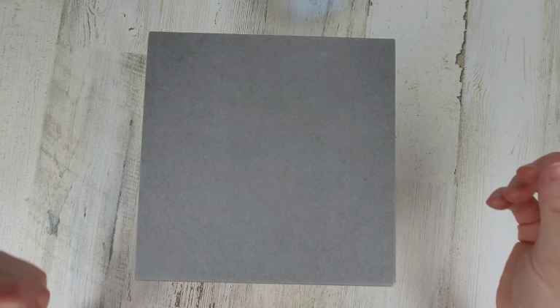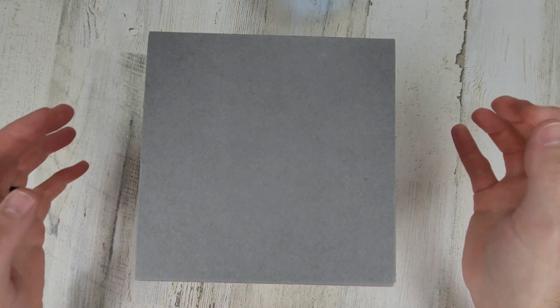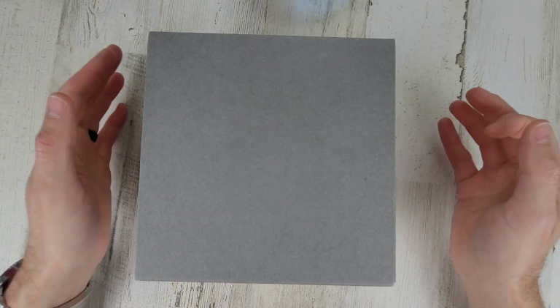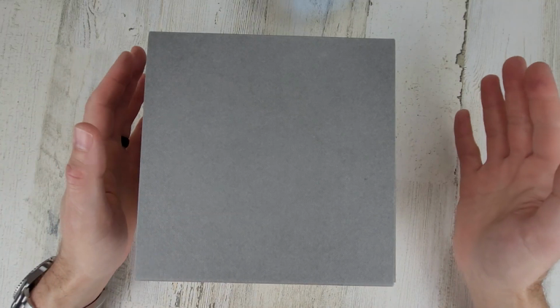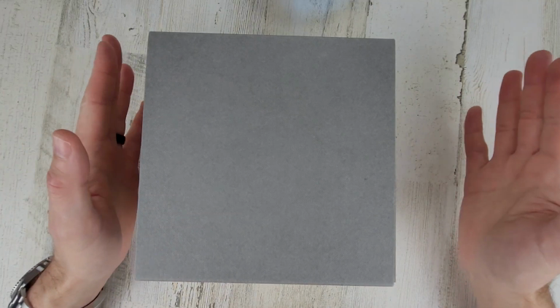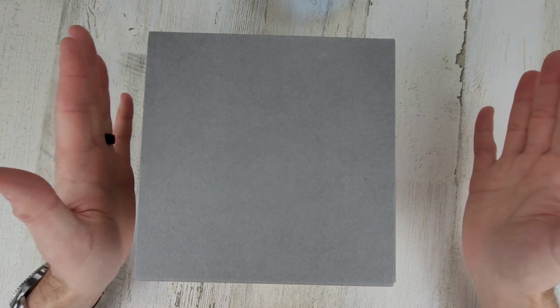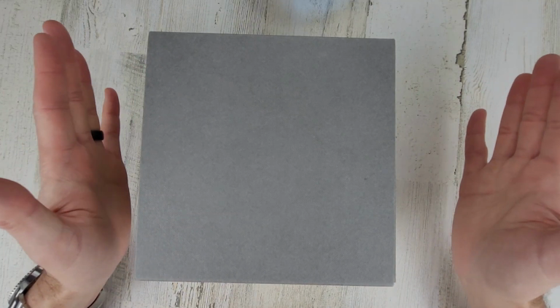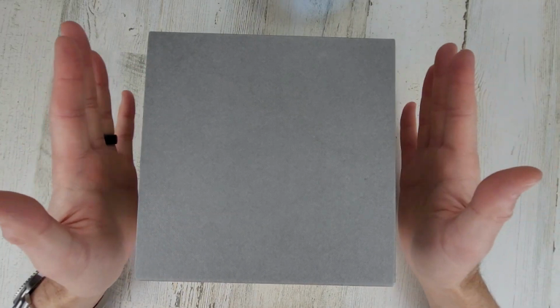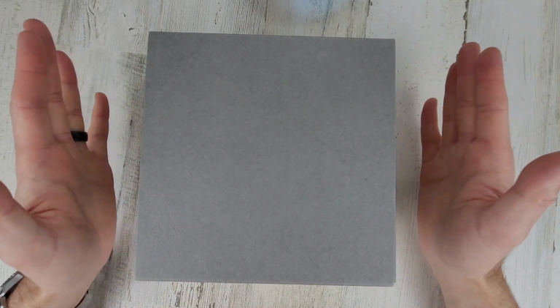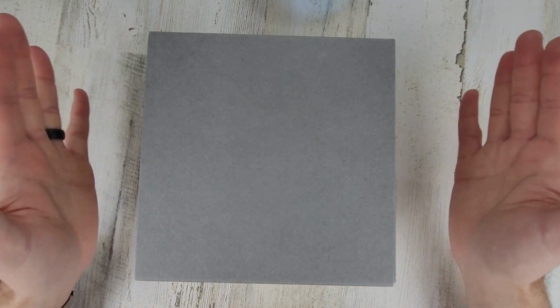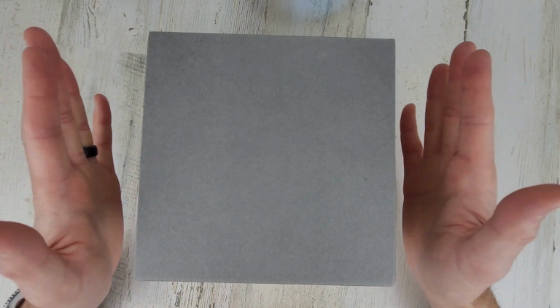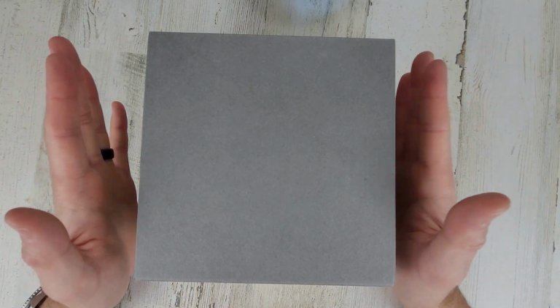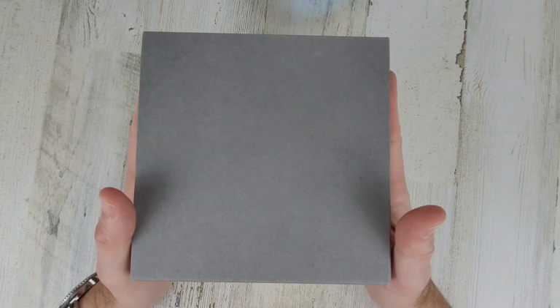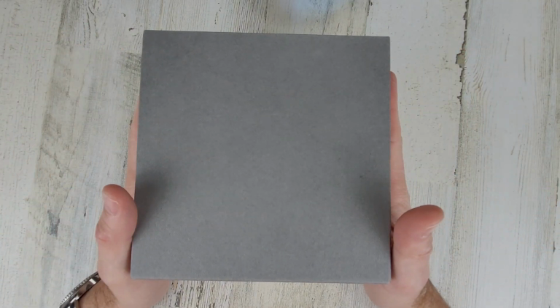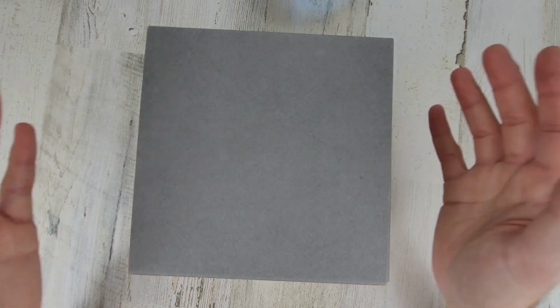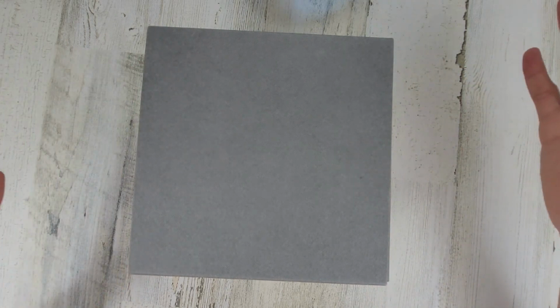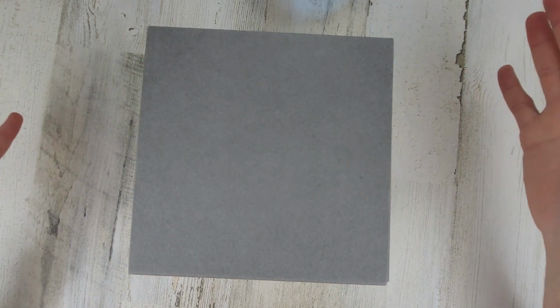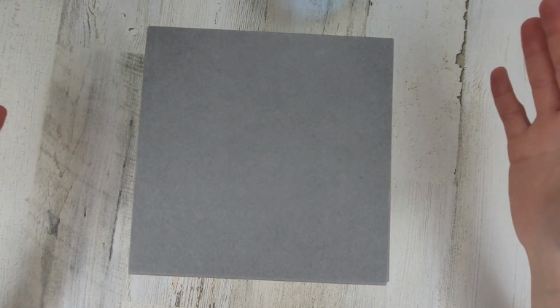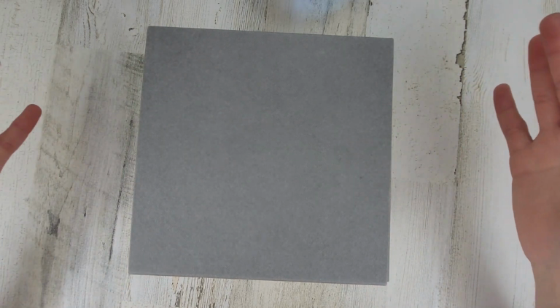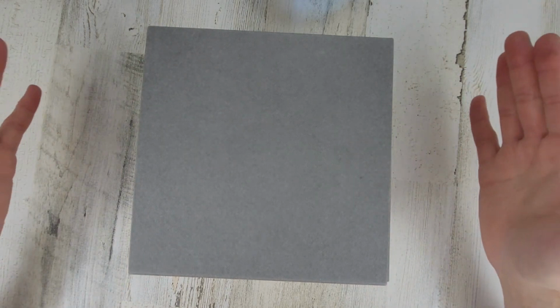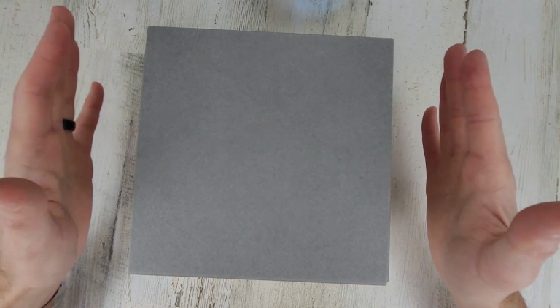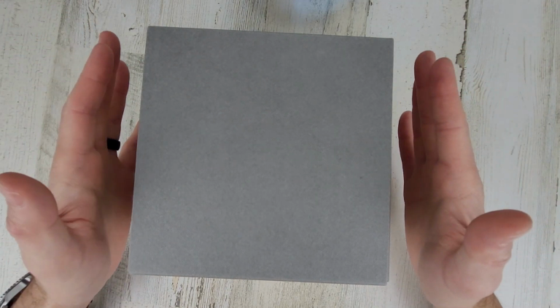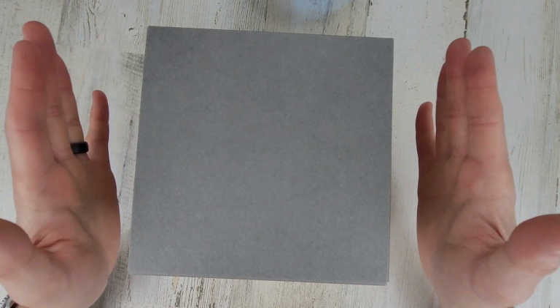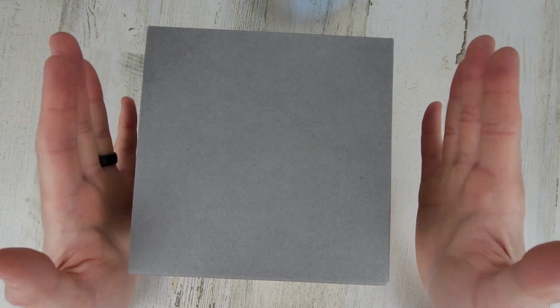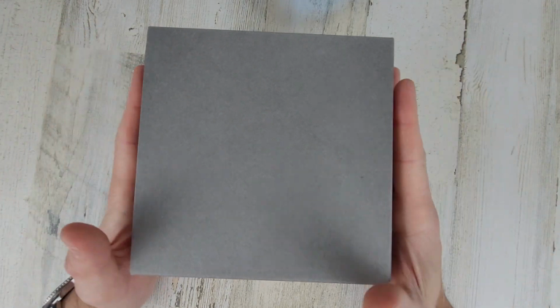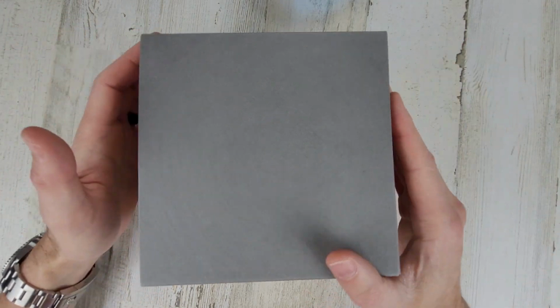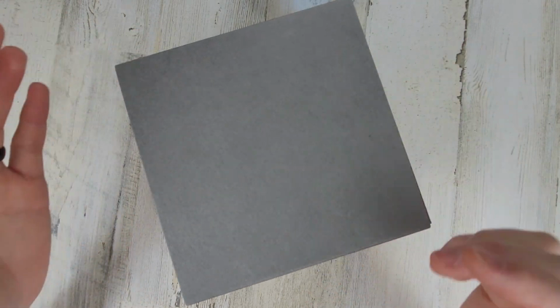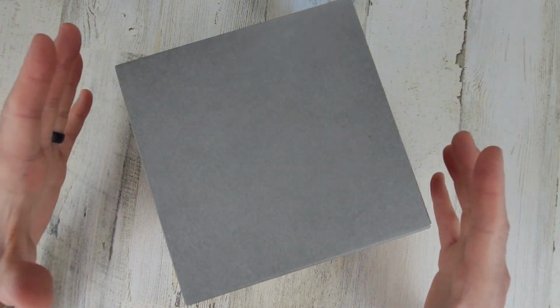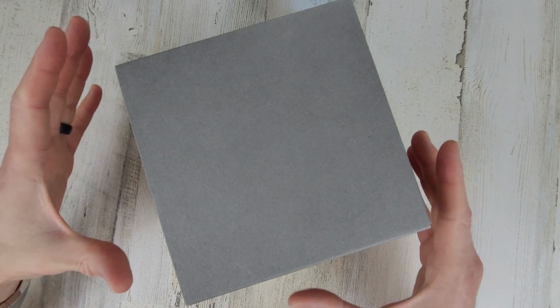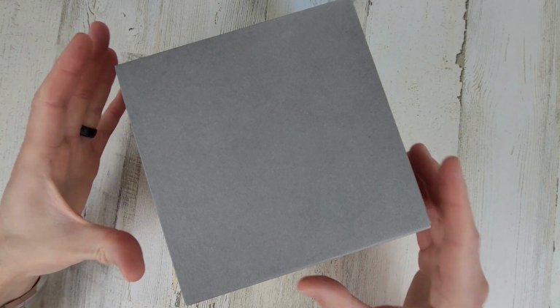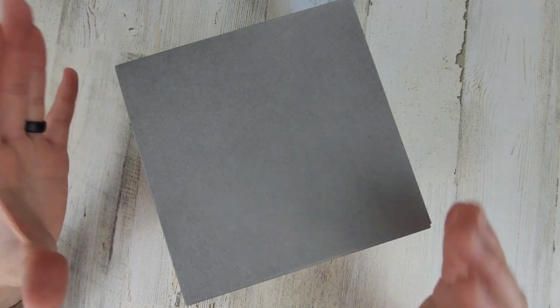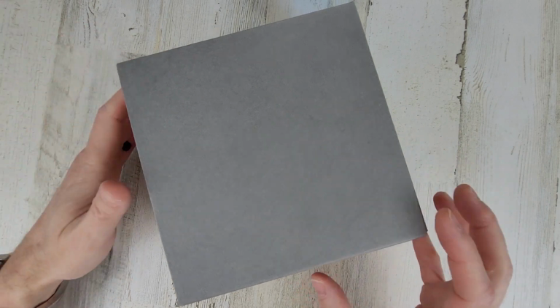Welcome to Wrong Time Watch. My name is Kevin, and today we have an unboxing. The shipping box was really large, so it wouldn't fit on the table. Just took this box out of that box.